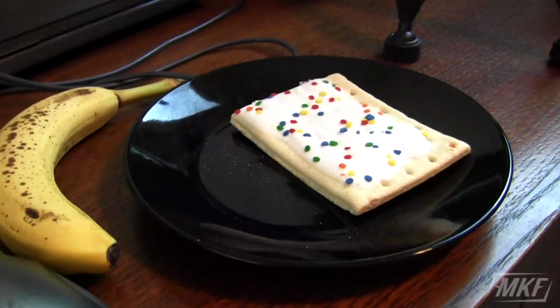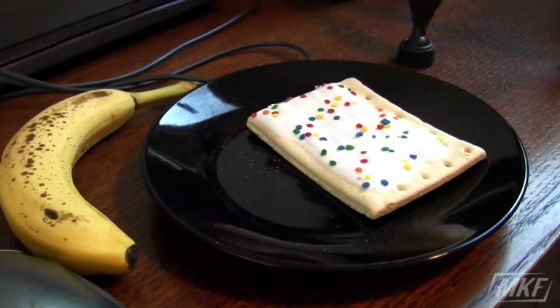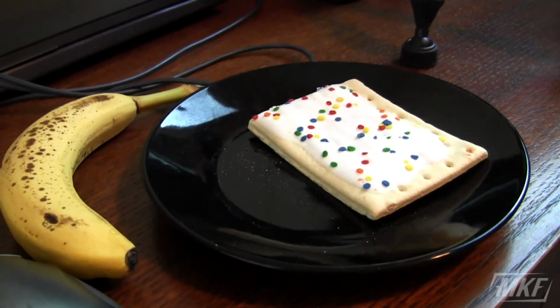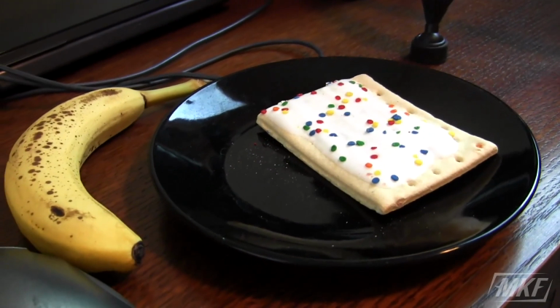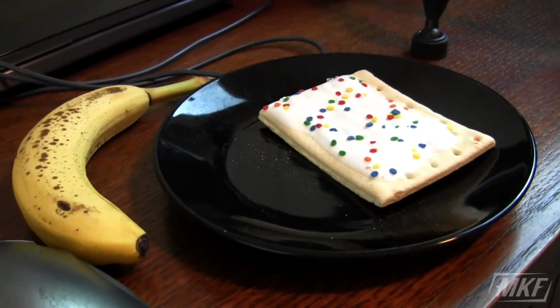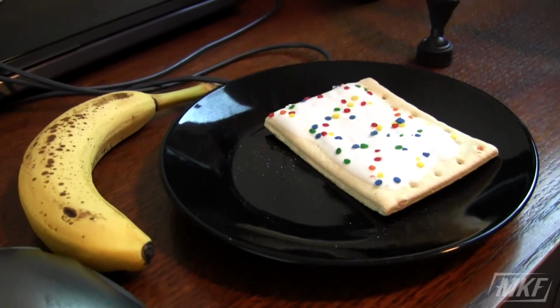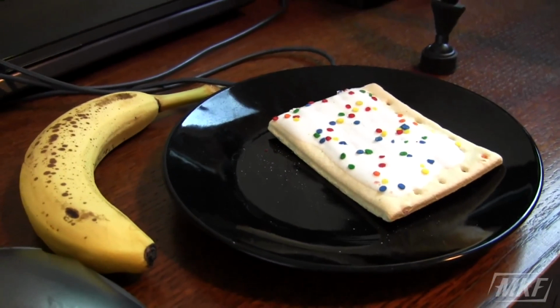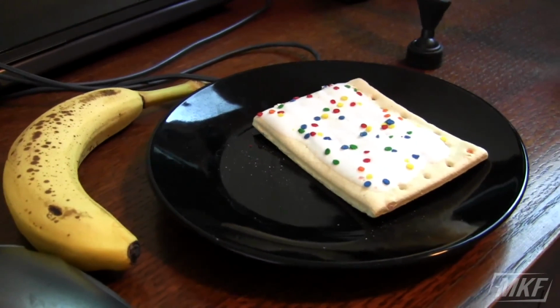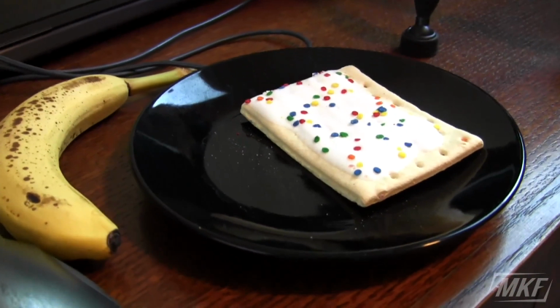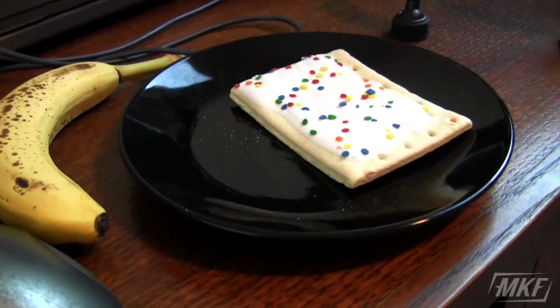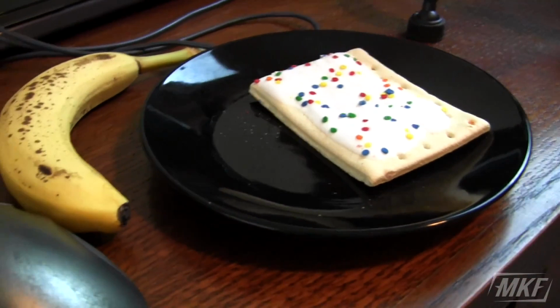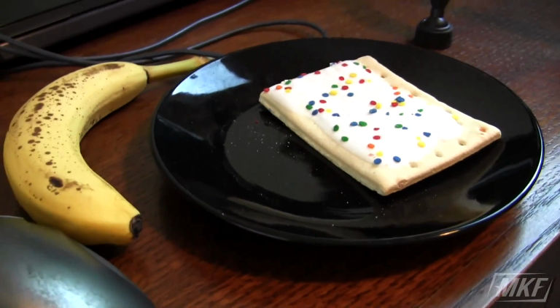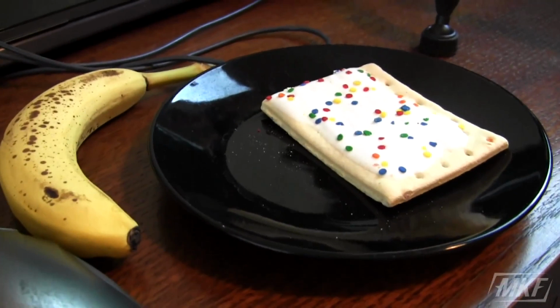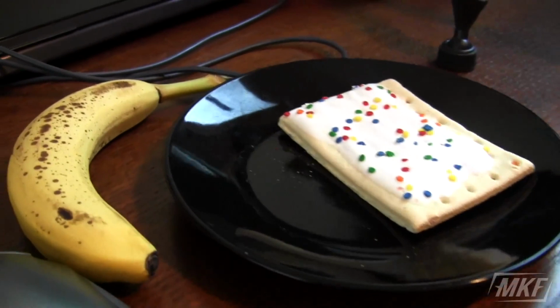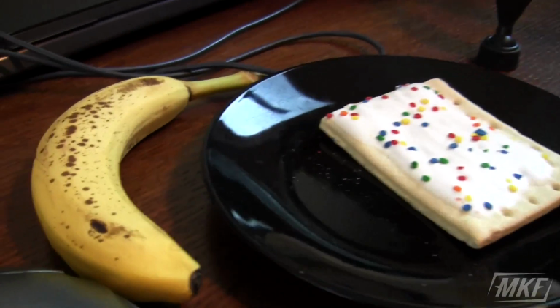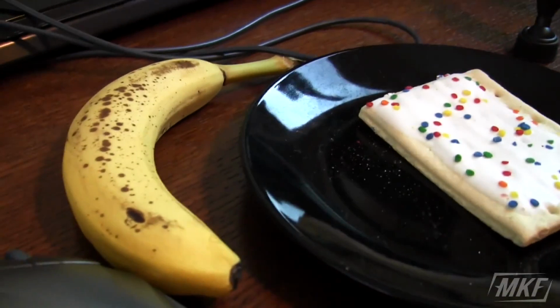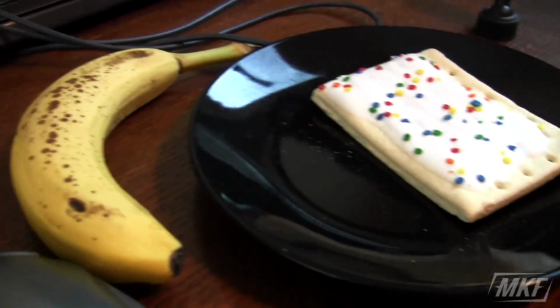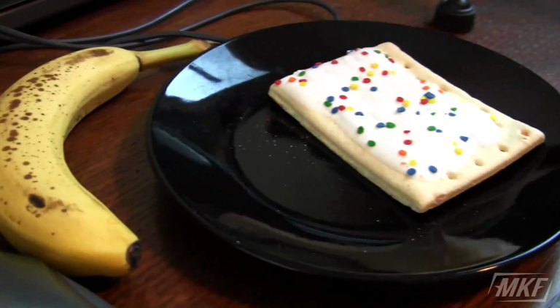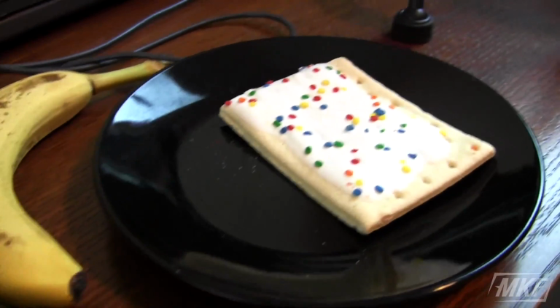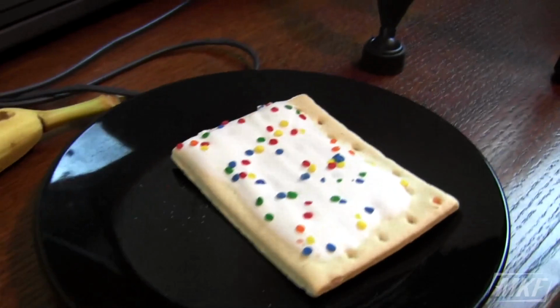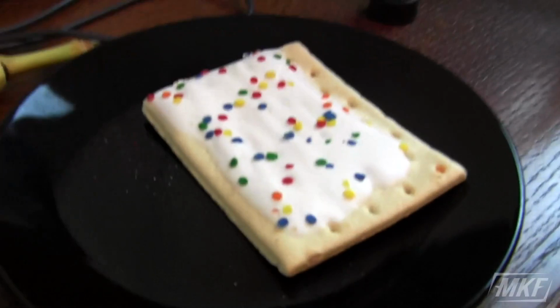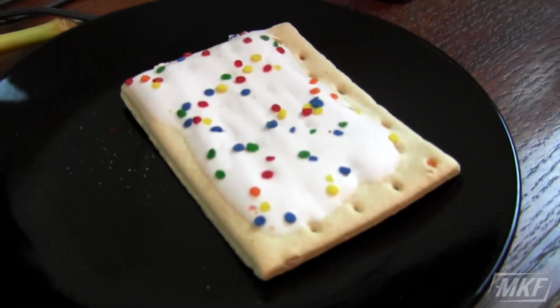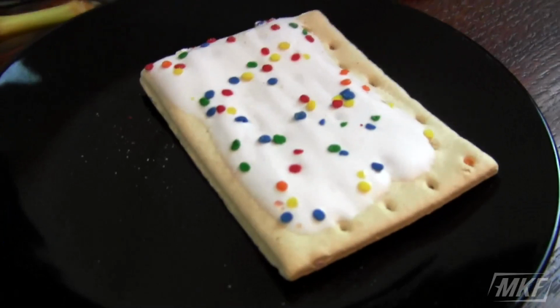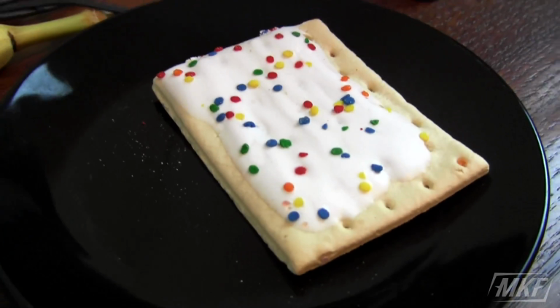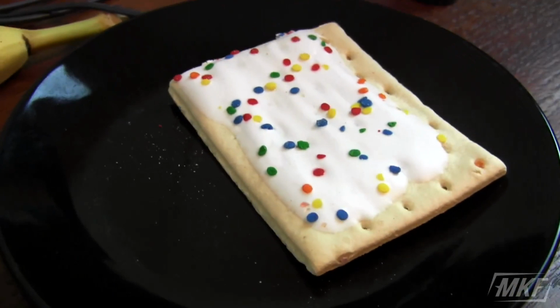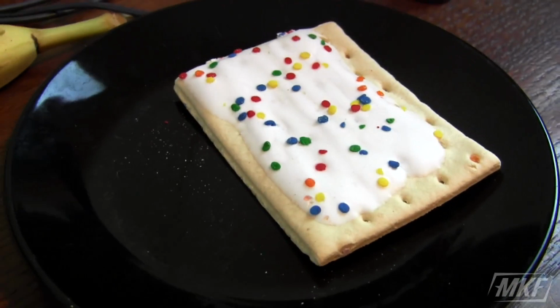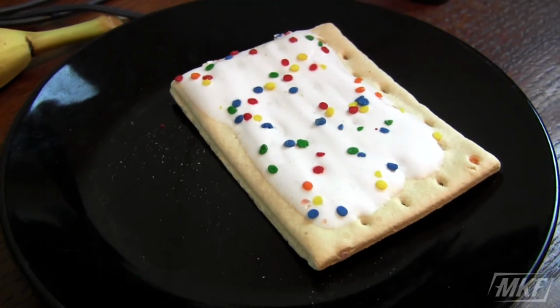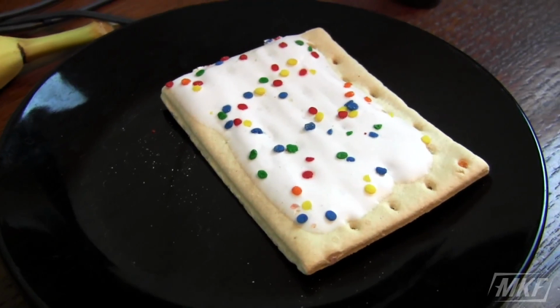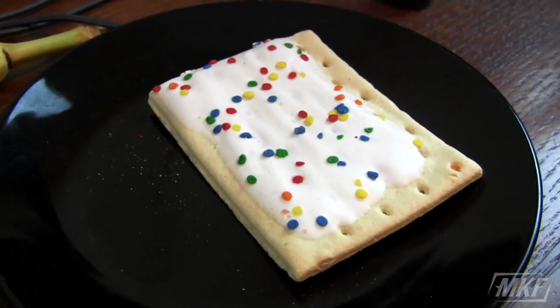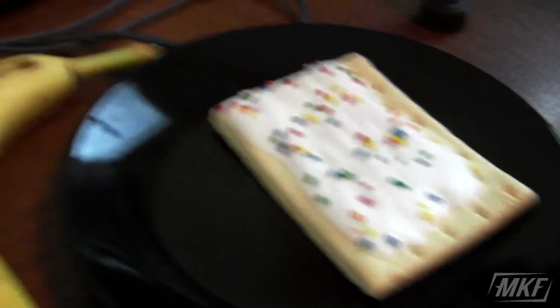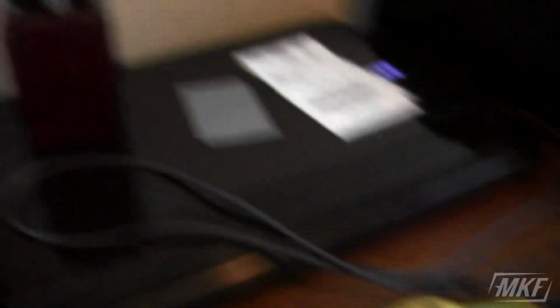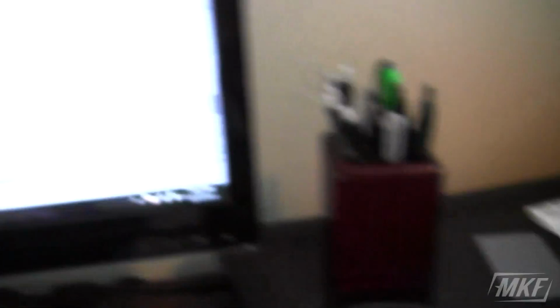A little bit later I've been doing some work at my computer, just going to get some carbs real quick. Got a banana and a birthday cake flavored pop tart — they're delicious.